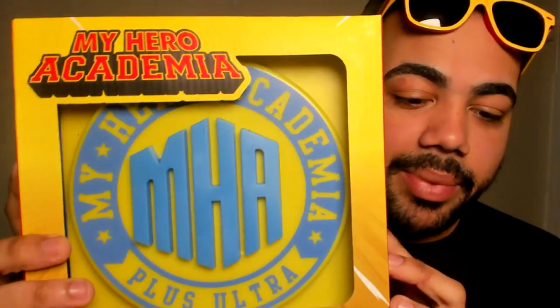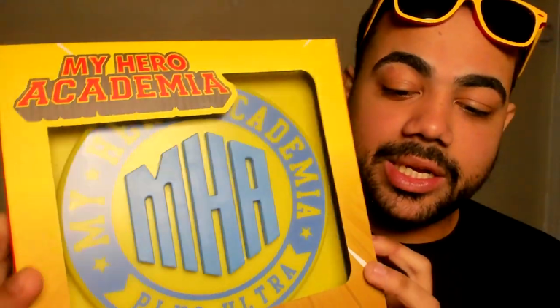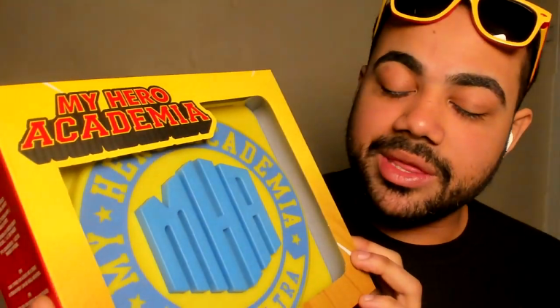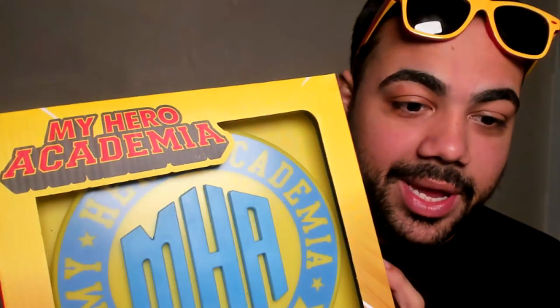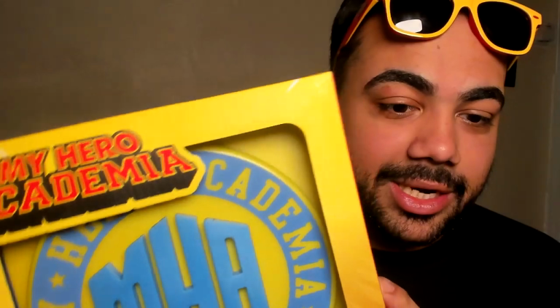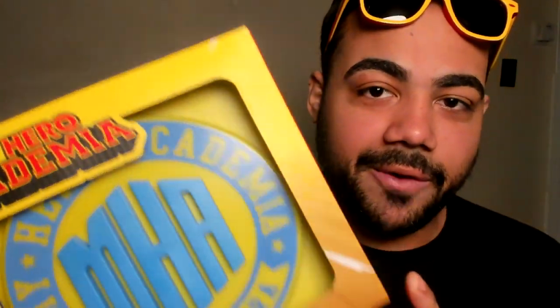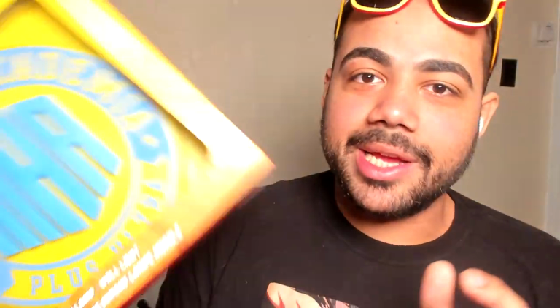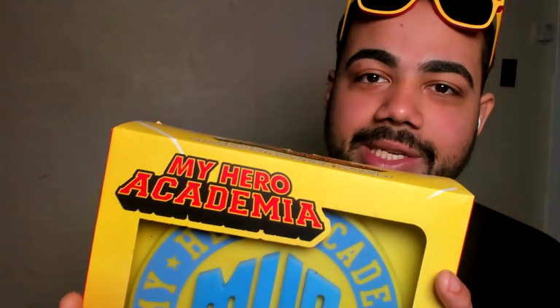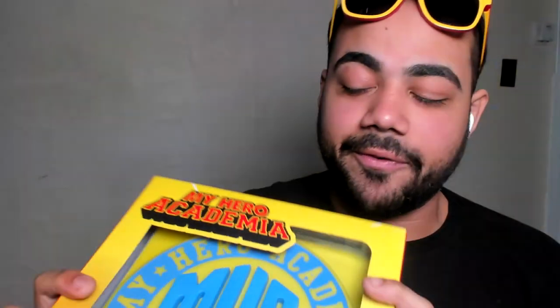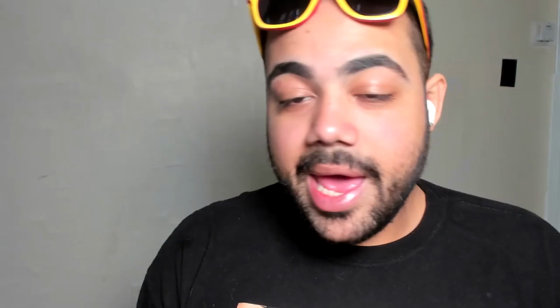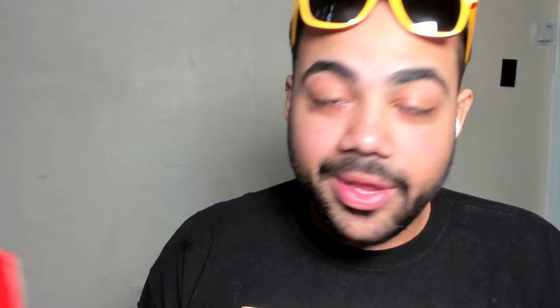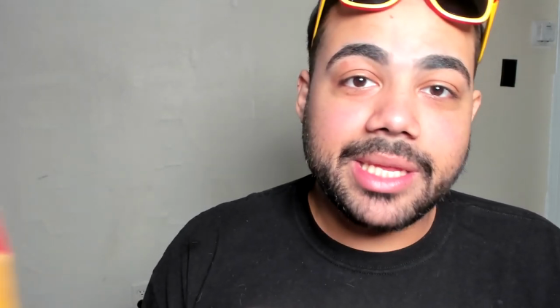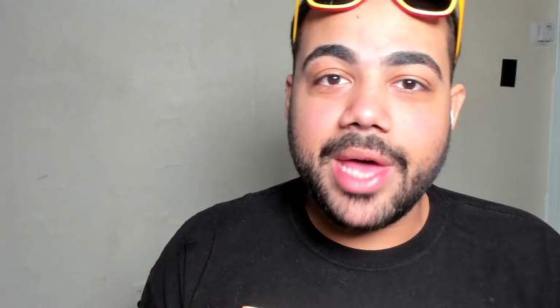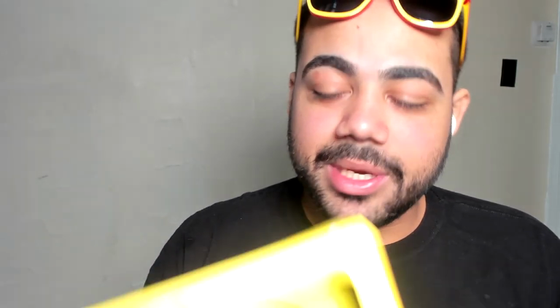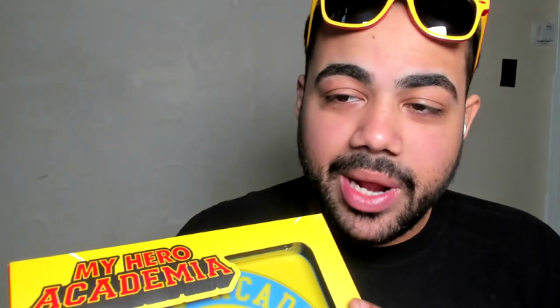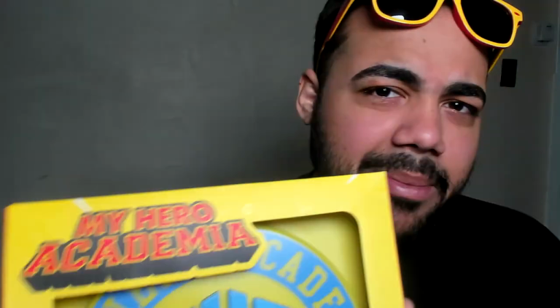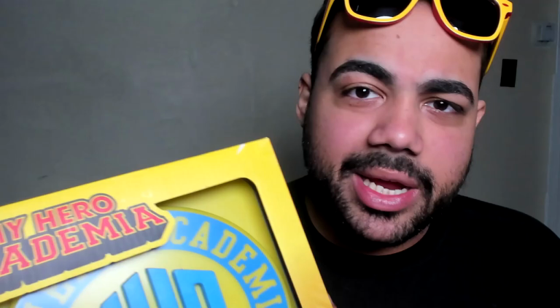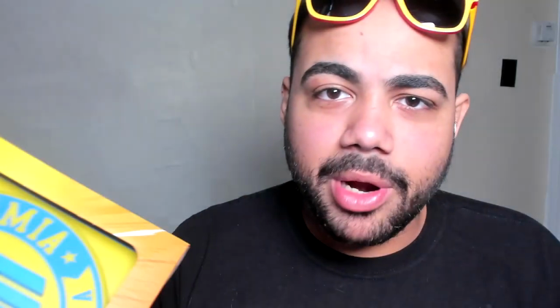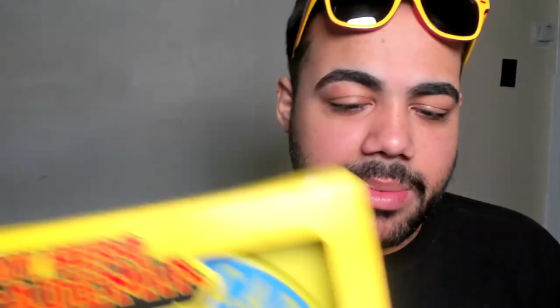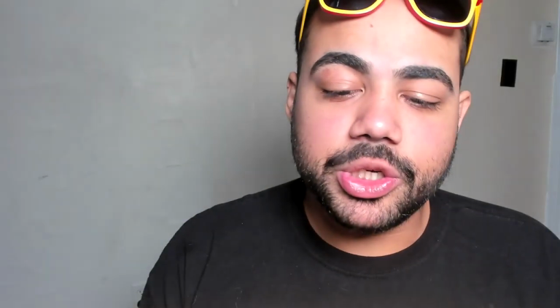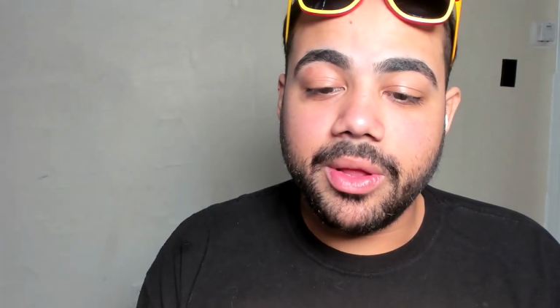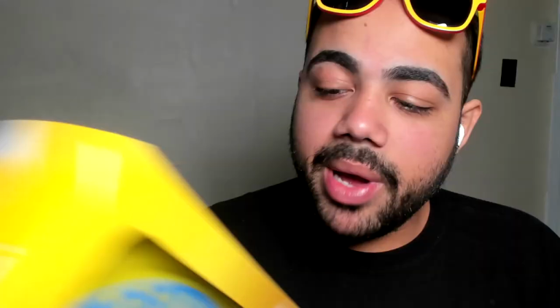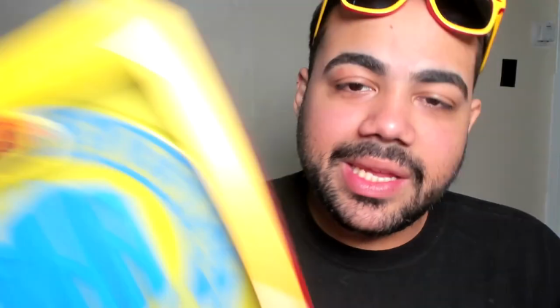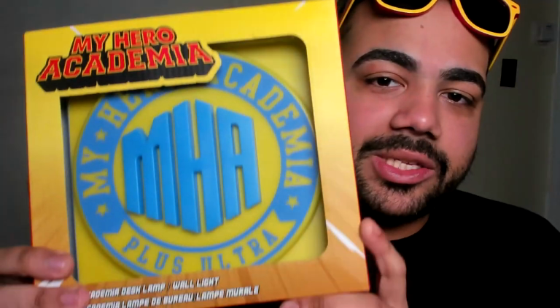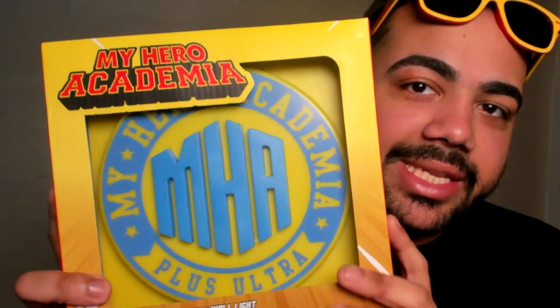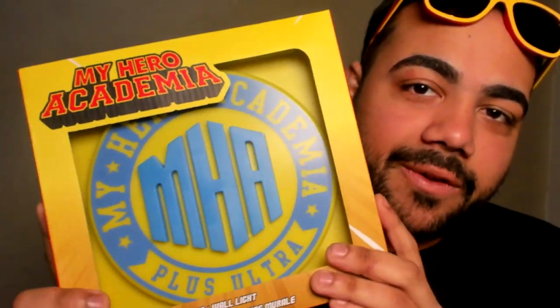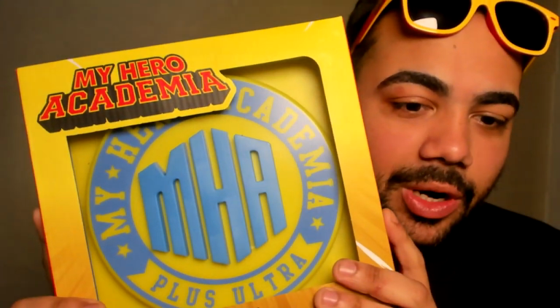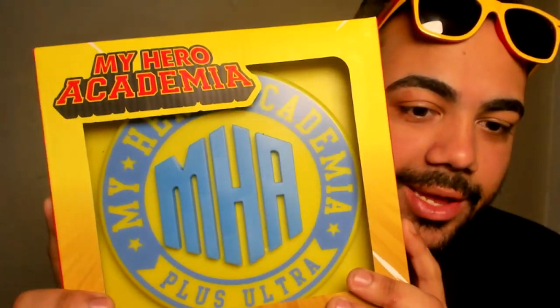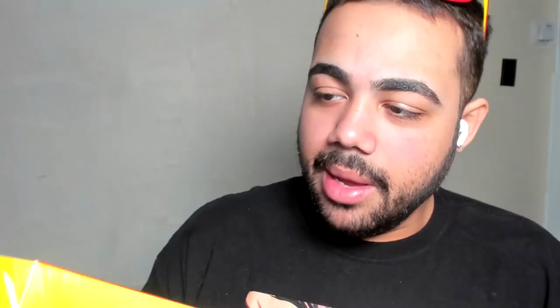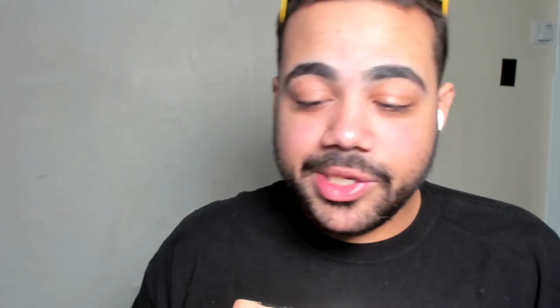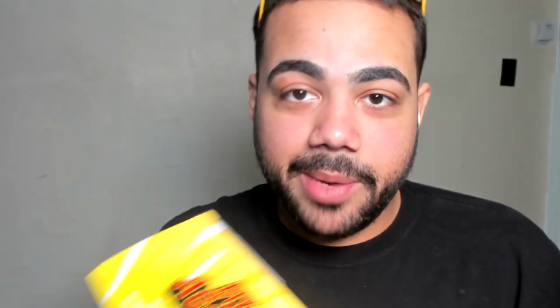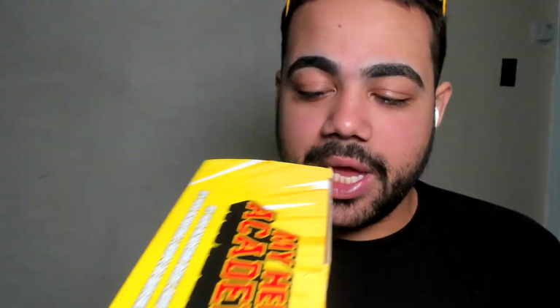I did want to say thank you again to NumSkull for sending us this — they sent it for free. It's really, really nice of them to do that, honestly, because I don't have a lot of My Hero Academia merch or anime merch in general. But I like stuff like this that's actually functional — like, I could use this. I really appreciate it.